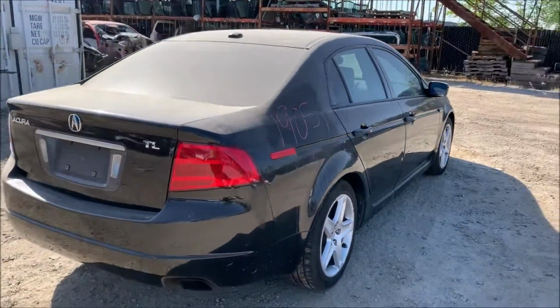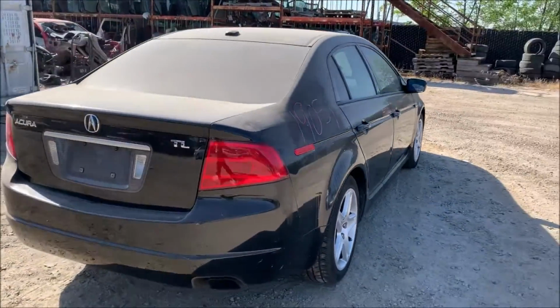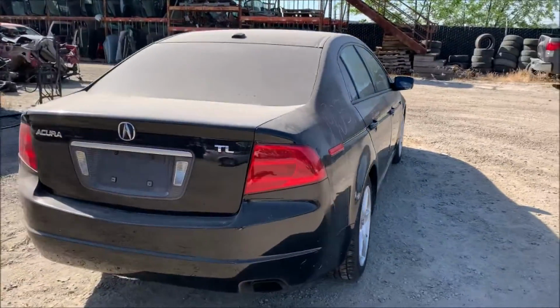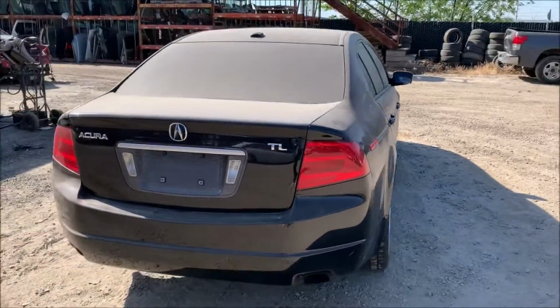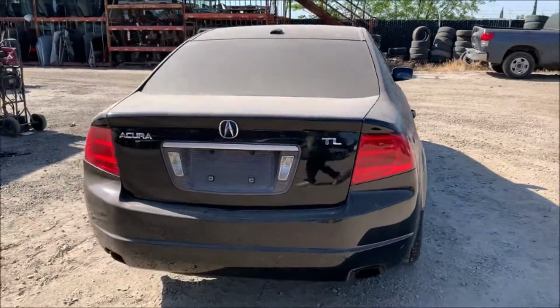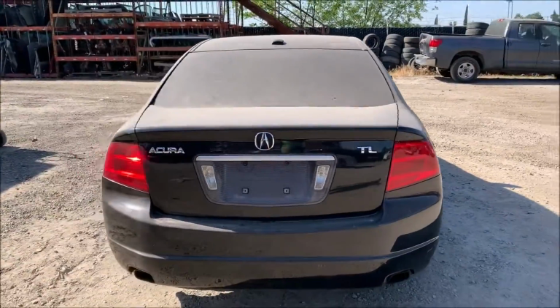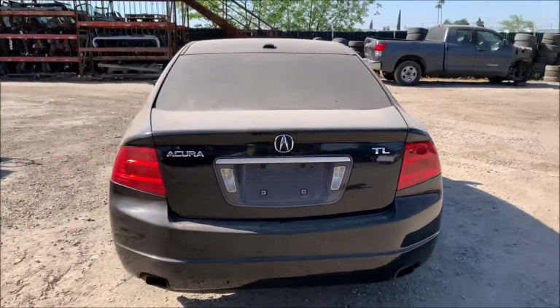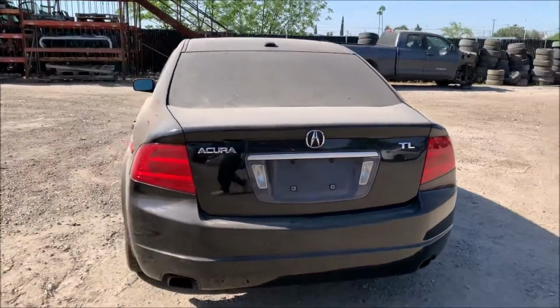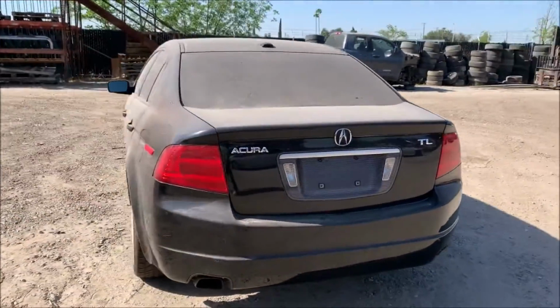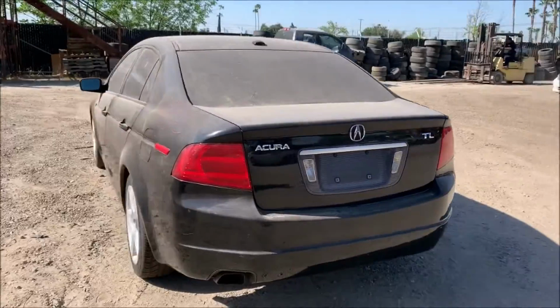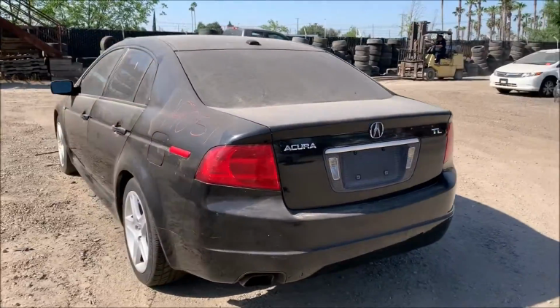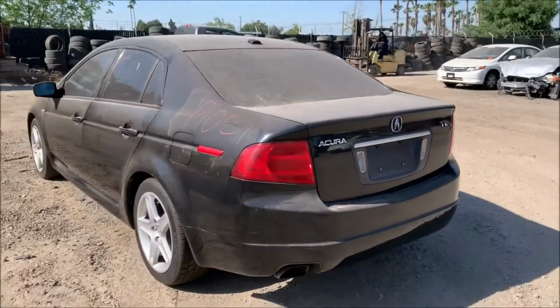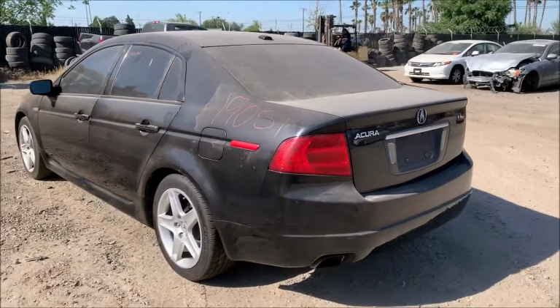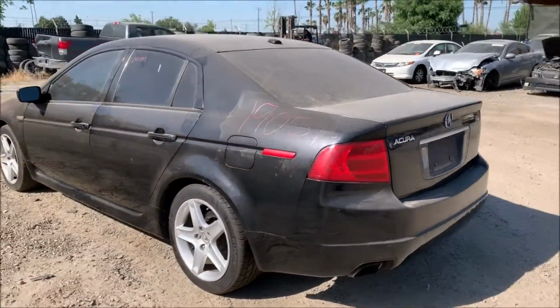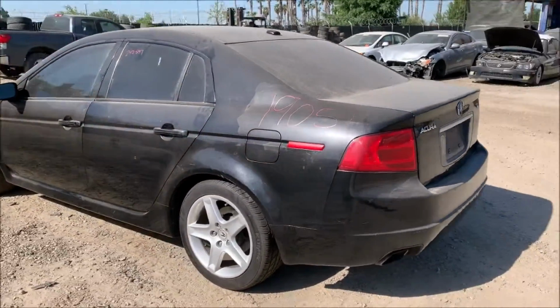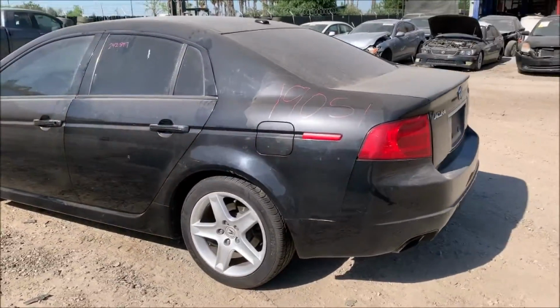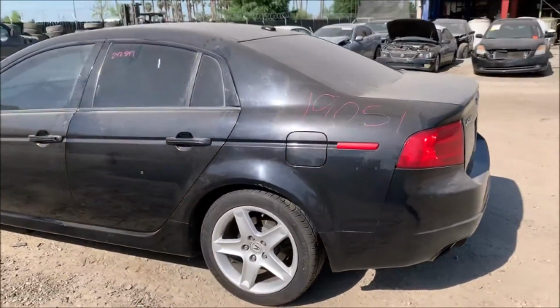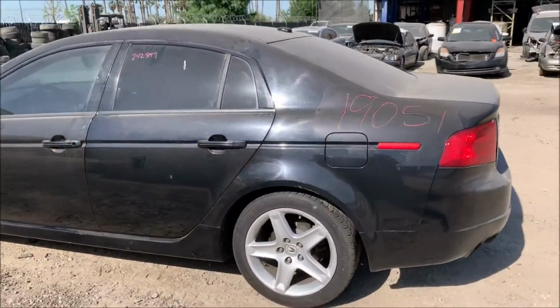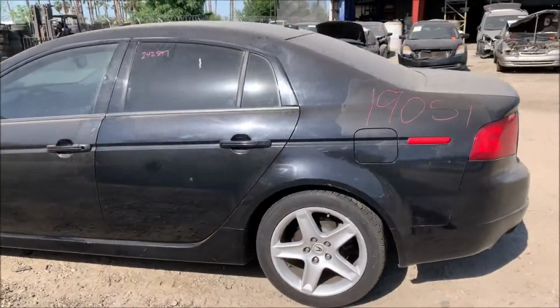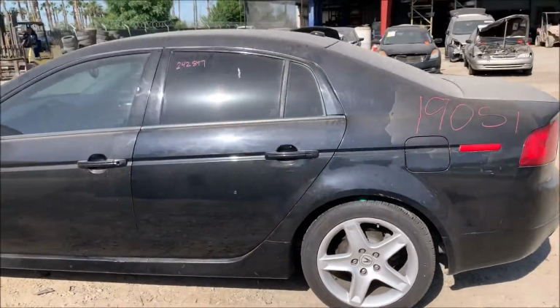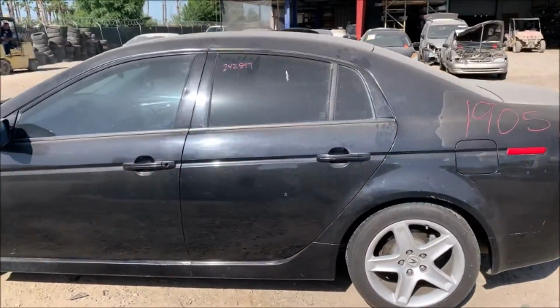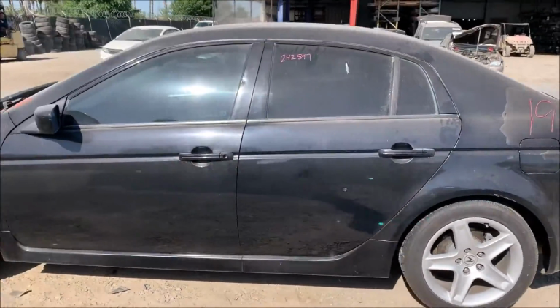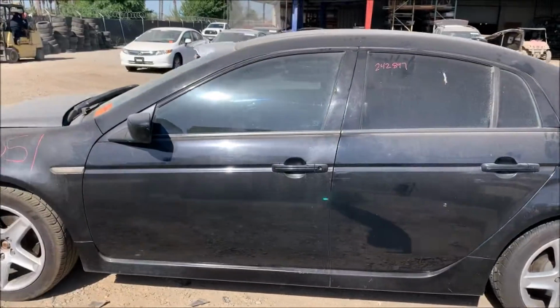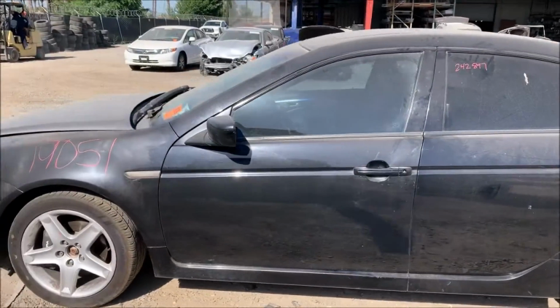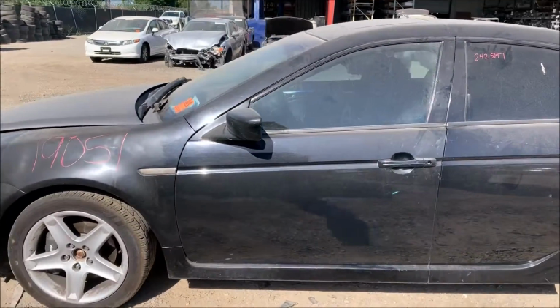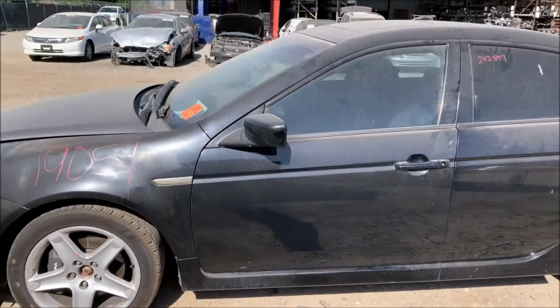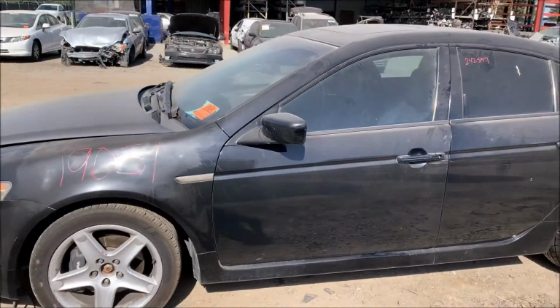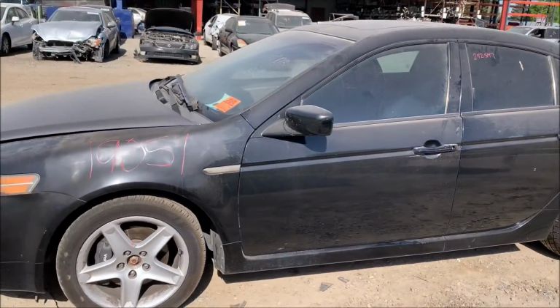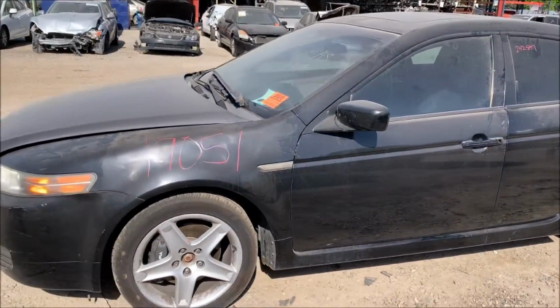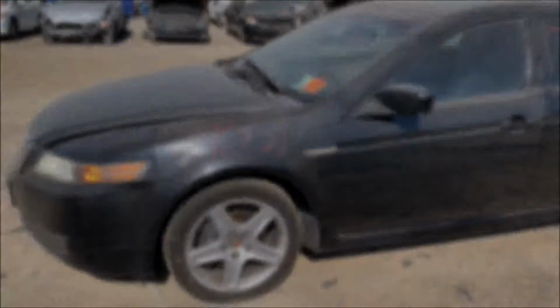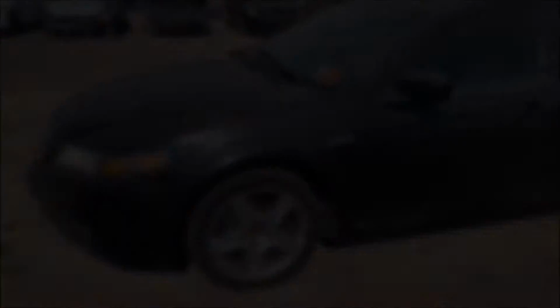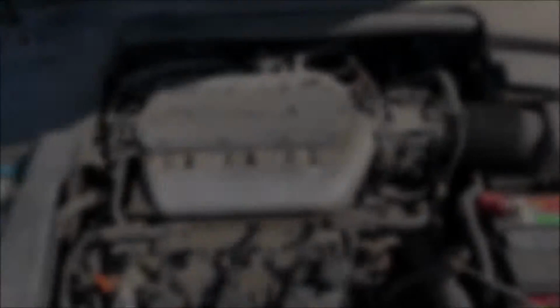That door's got a pretty good dent in it — passenger rear. Rear bumper's got a few dings and stuff in it as well. Quarter panel's okay. Driver front and rear doors are good. Fender's good there.